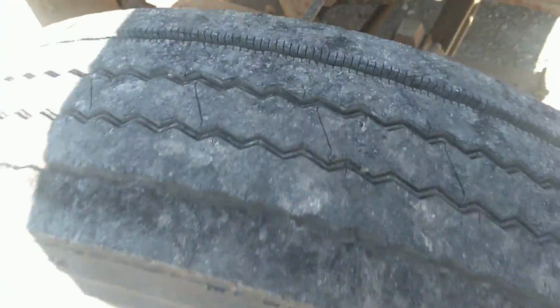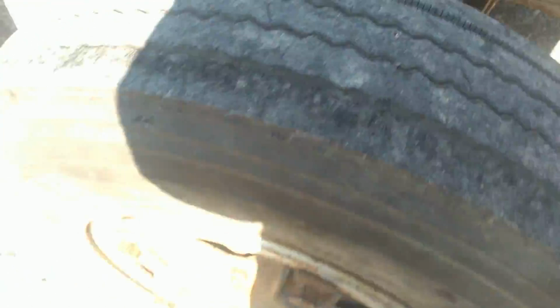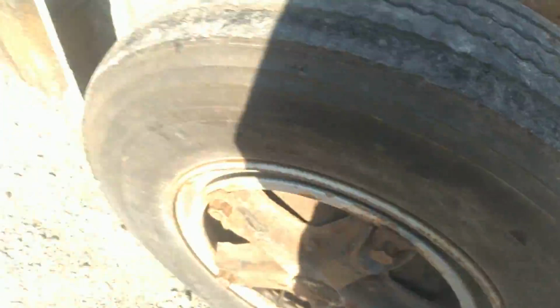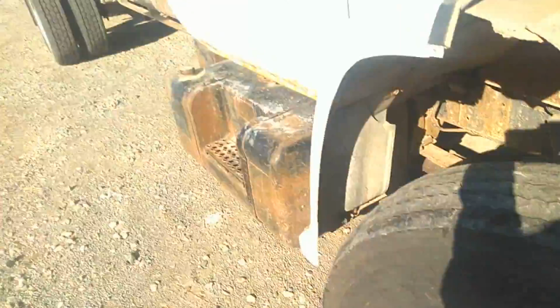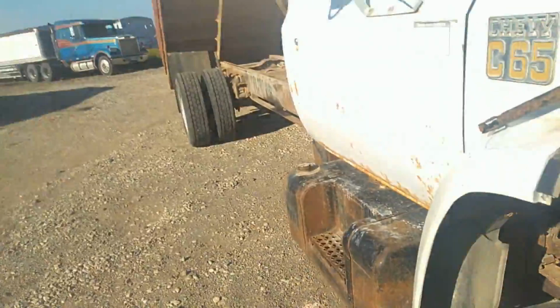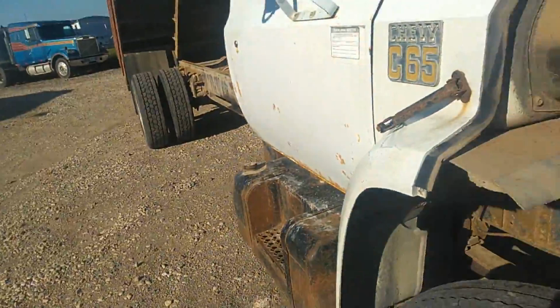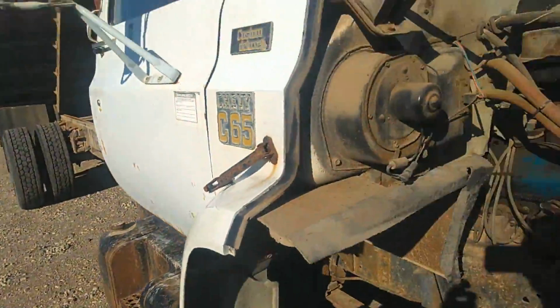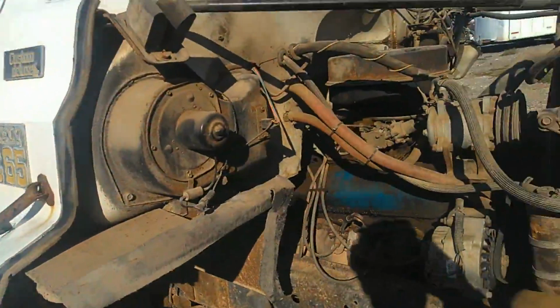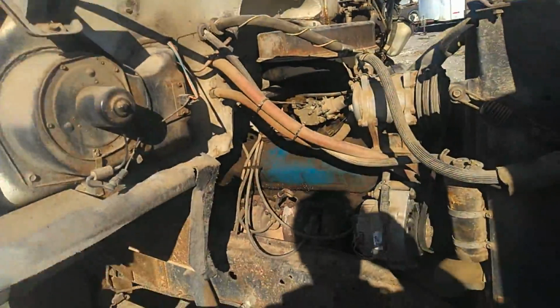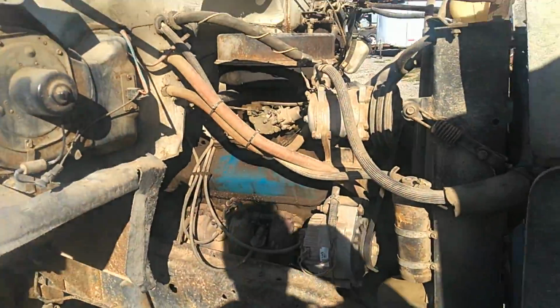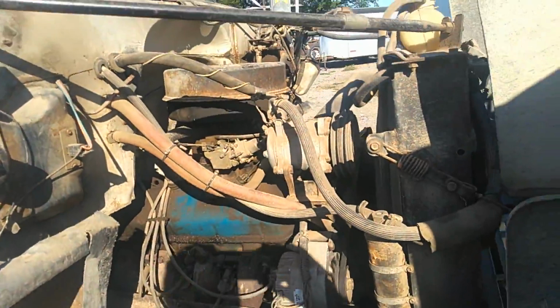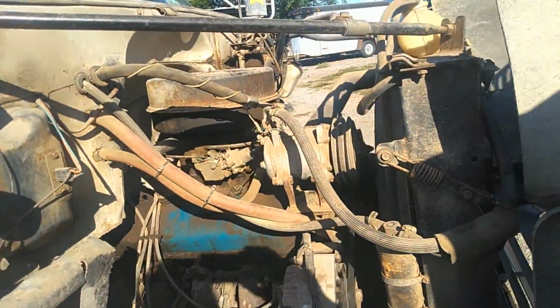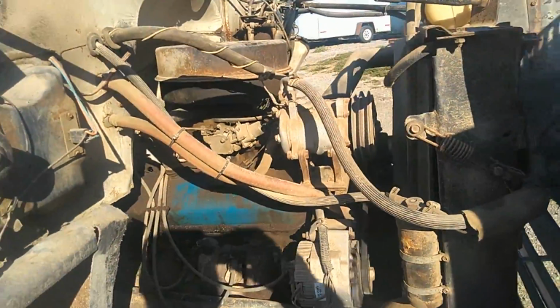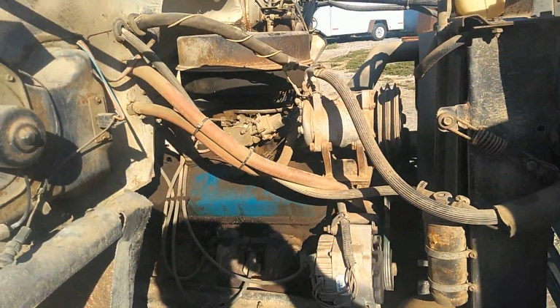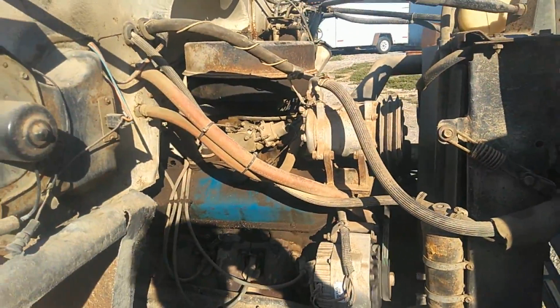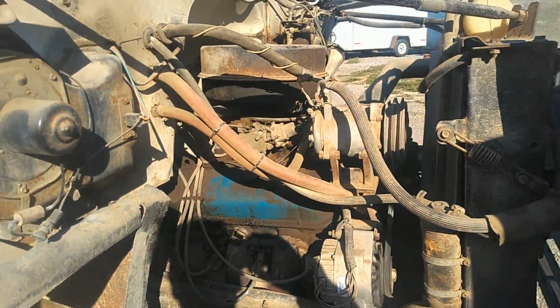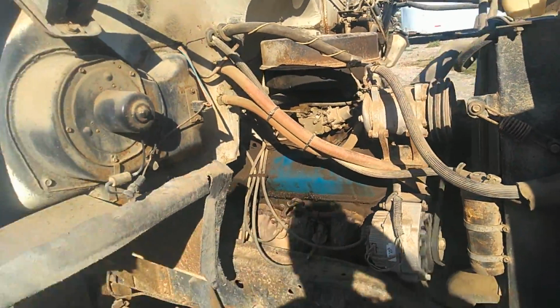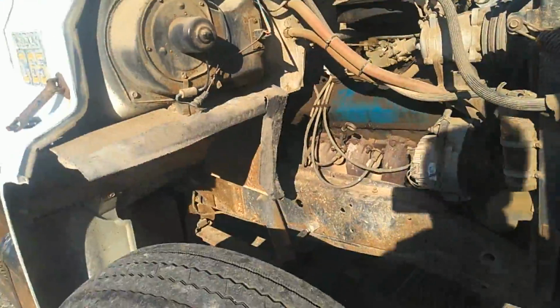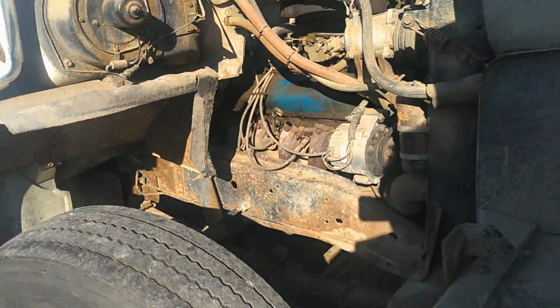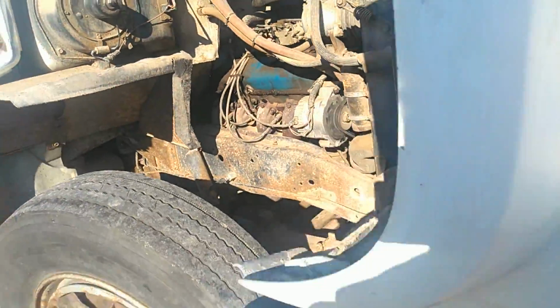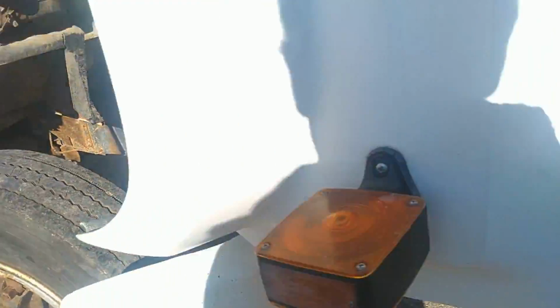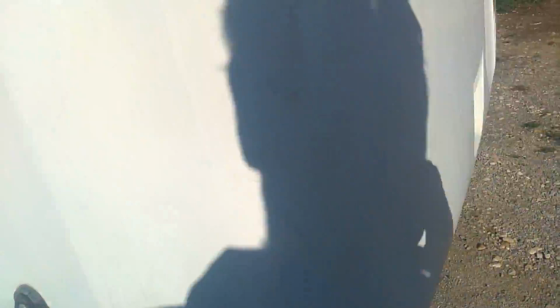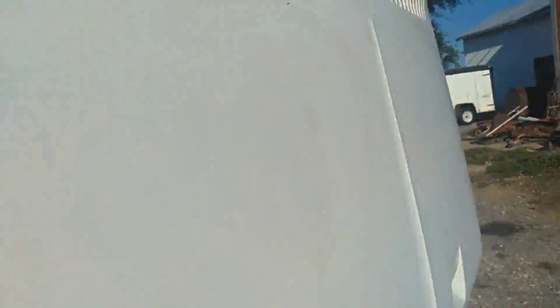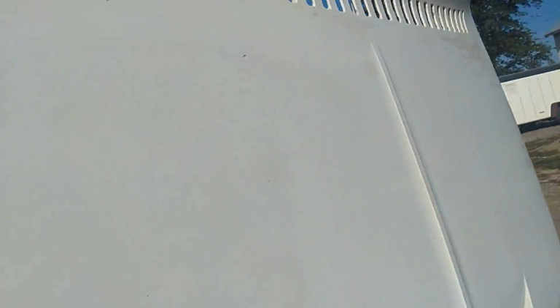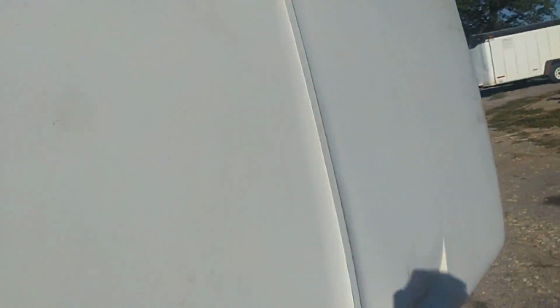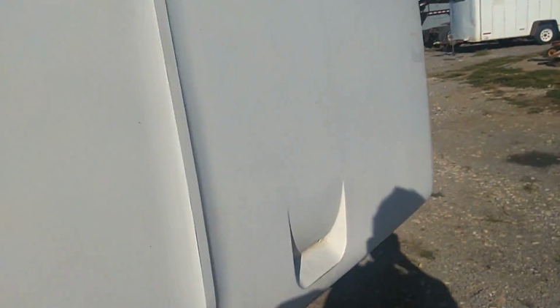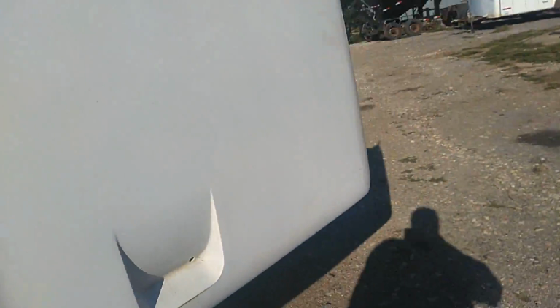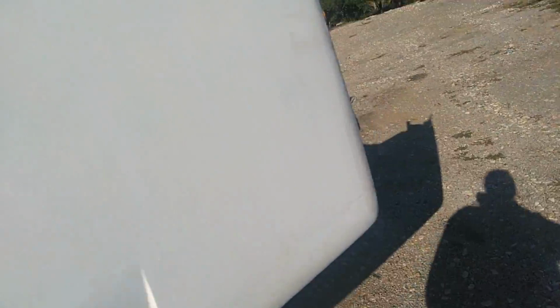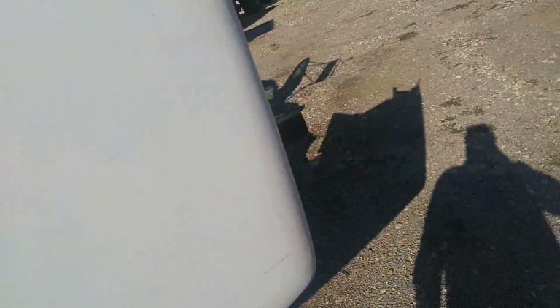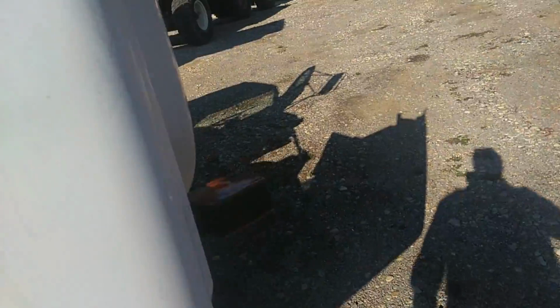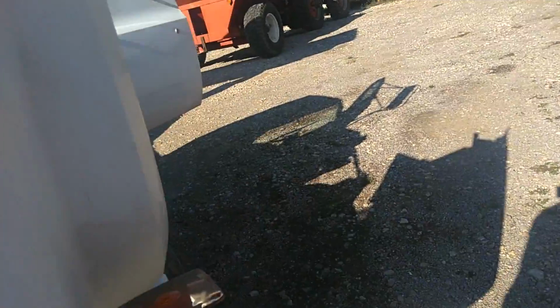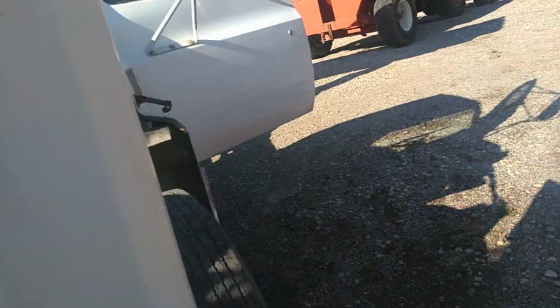All 22.5 inch tires, tubeless, updated. Good running motor. Two speeds work. All the gears are there.